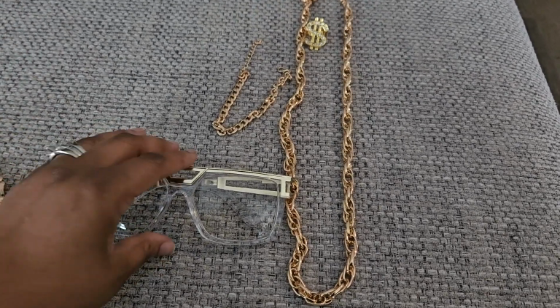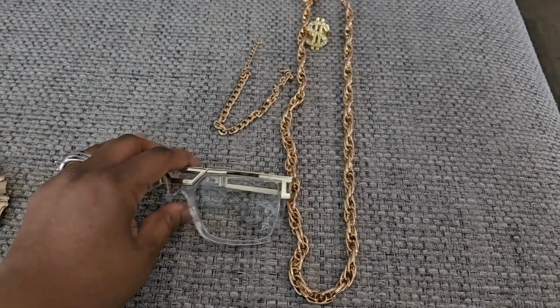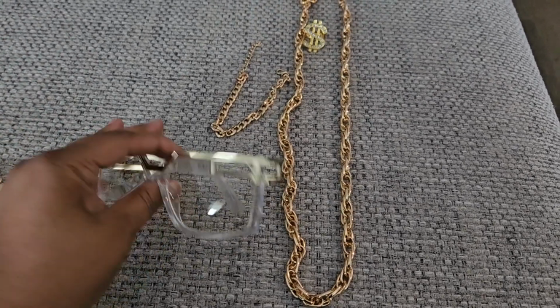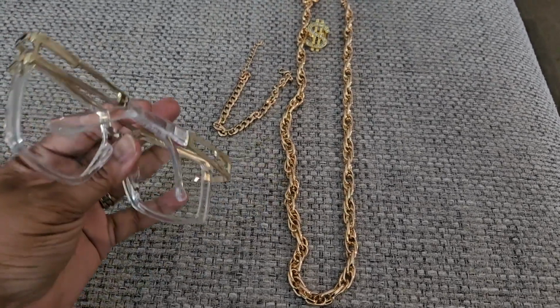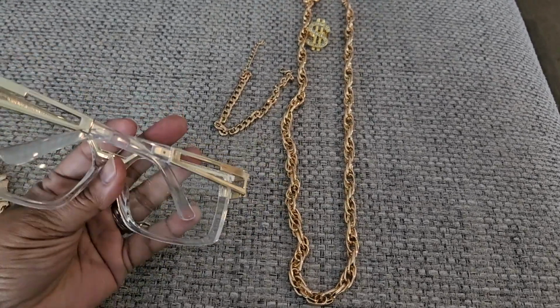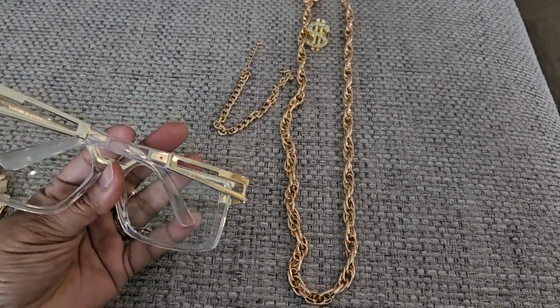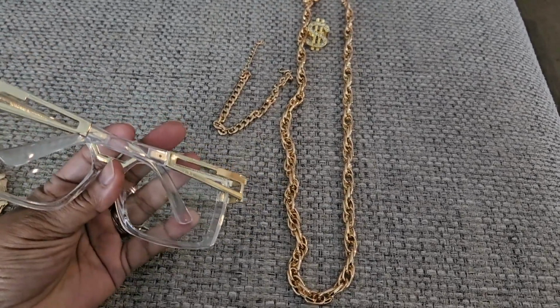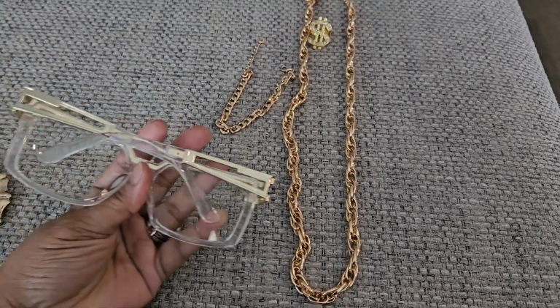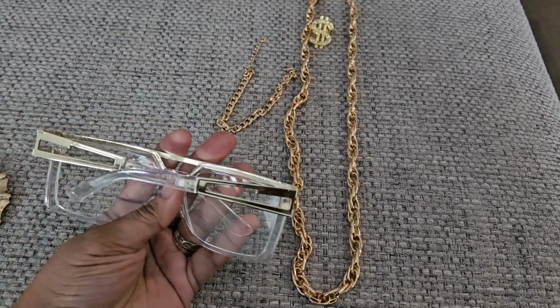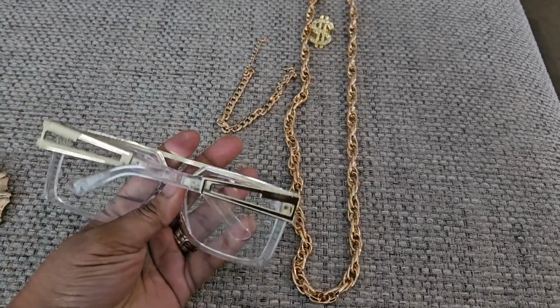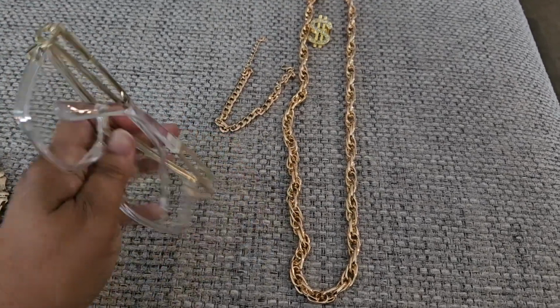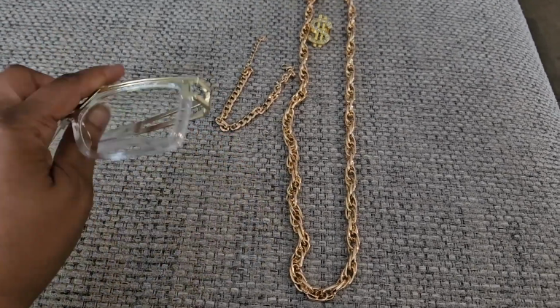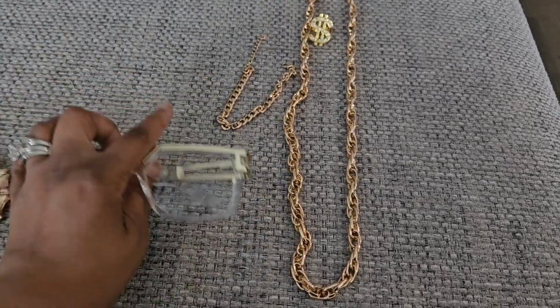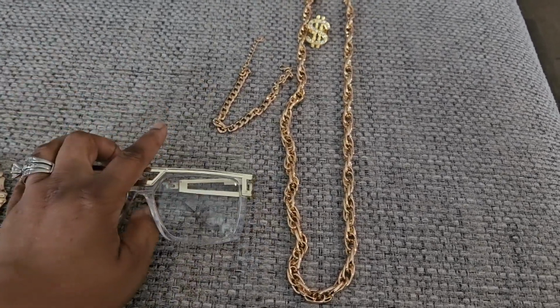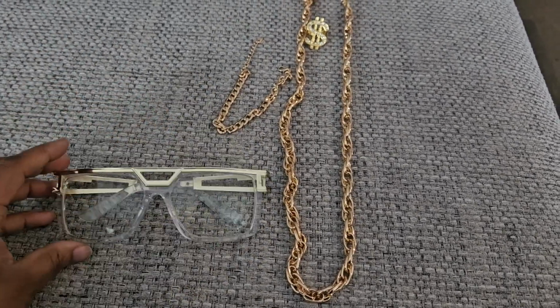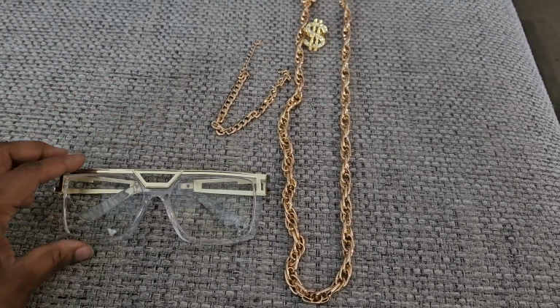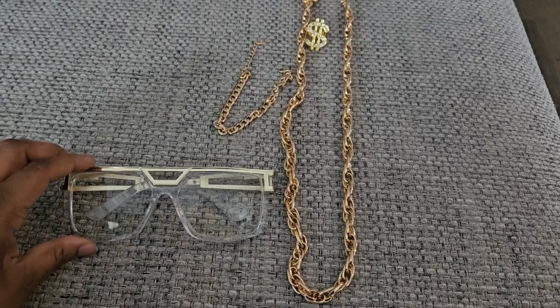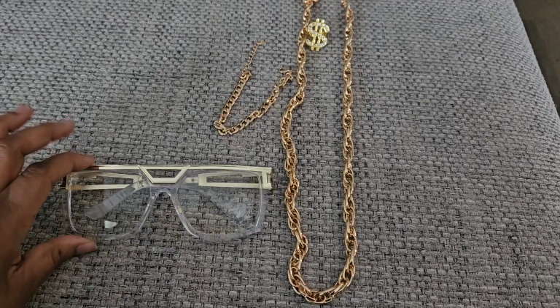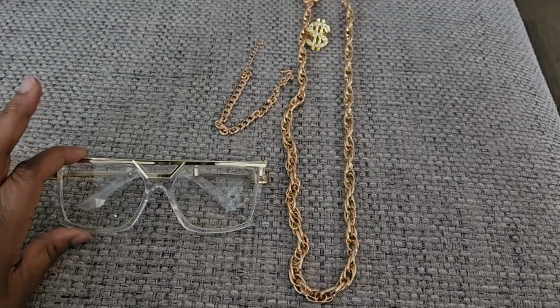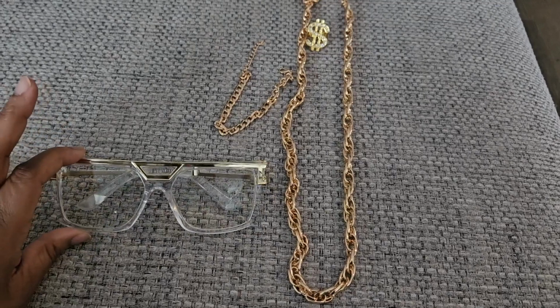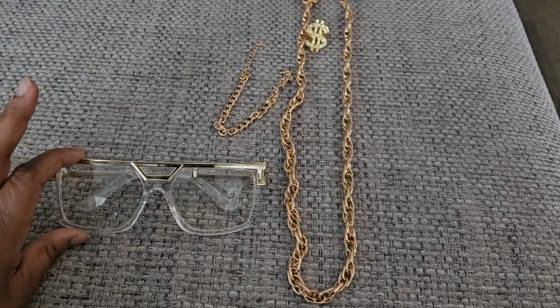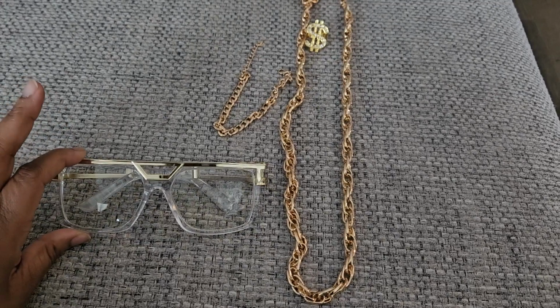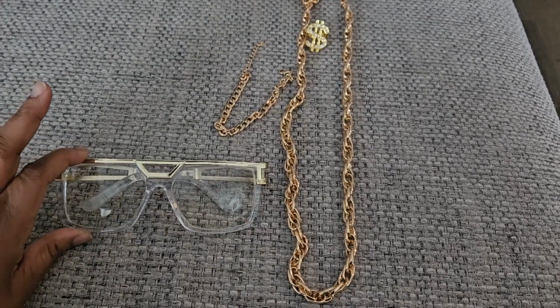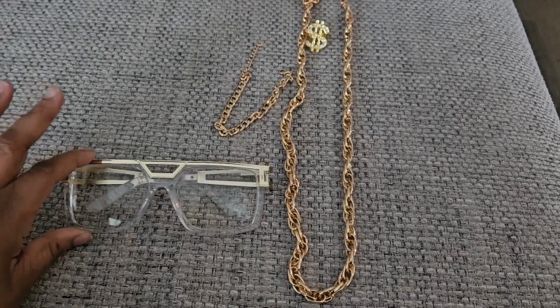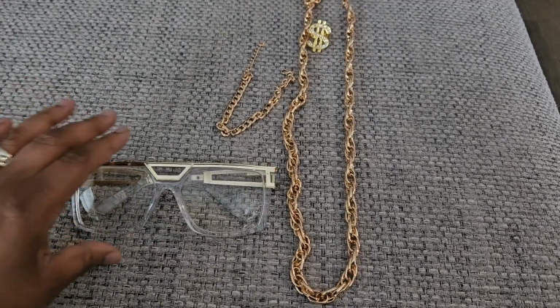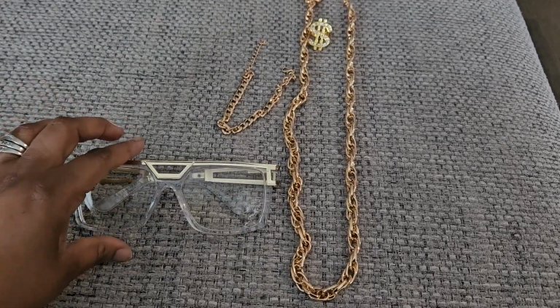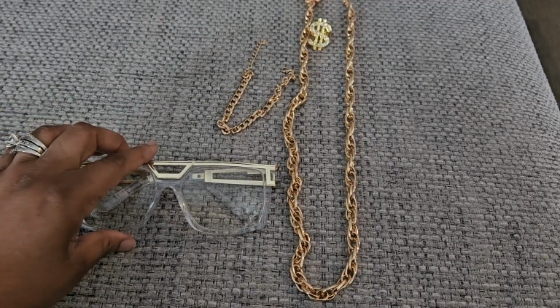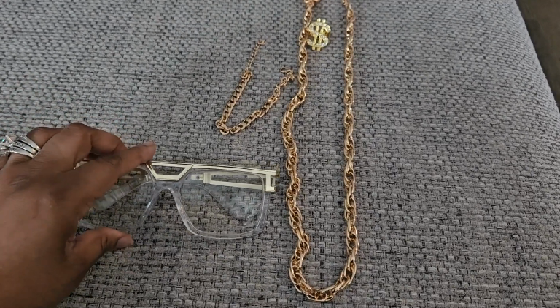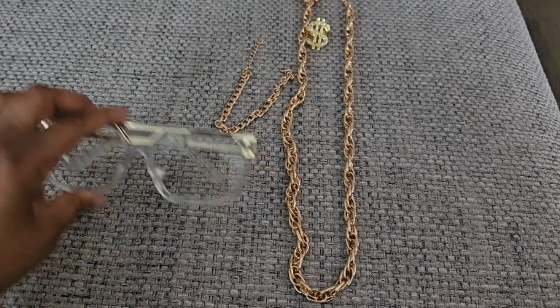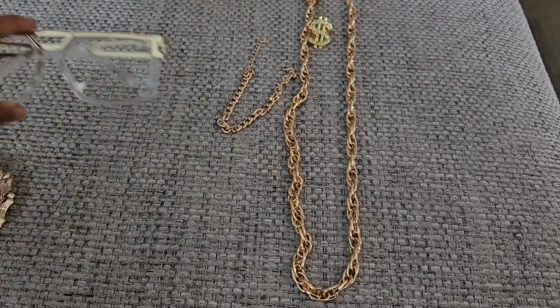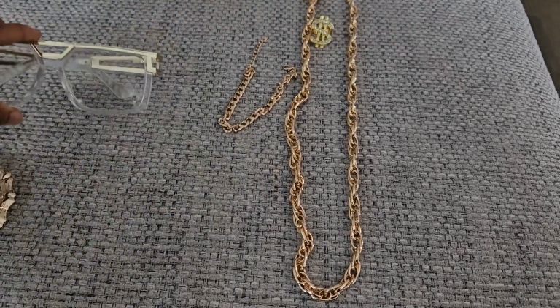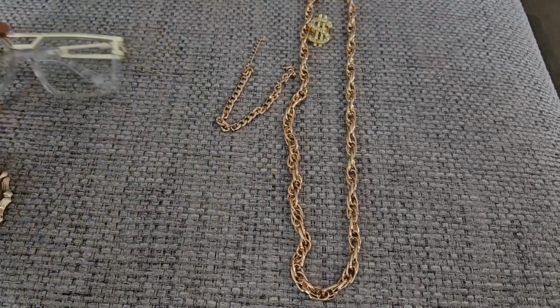You get these nice gold framed, gold and clear framed MC Hammer glasses. So adorable and fitting.